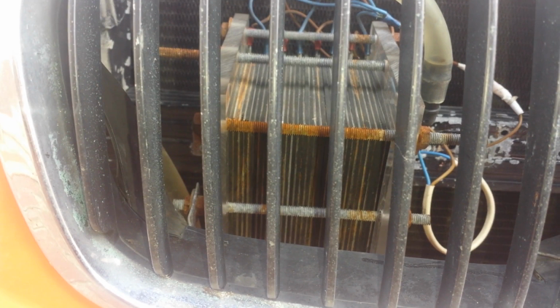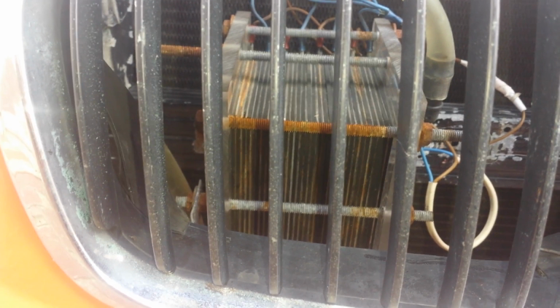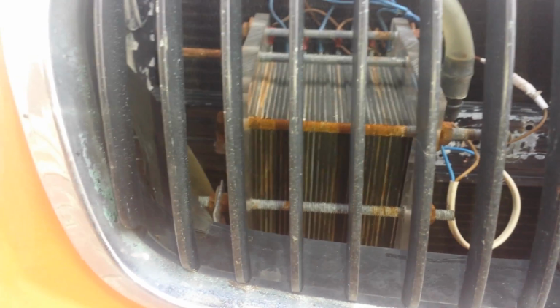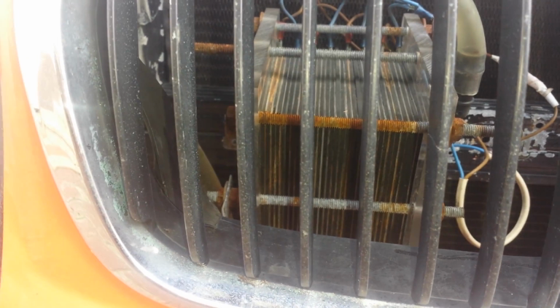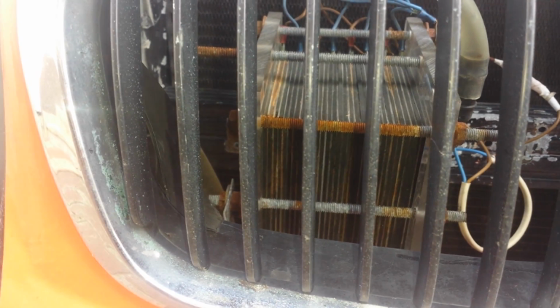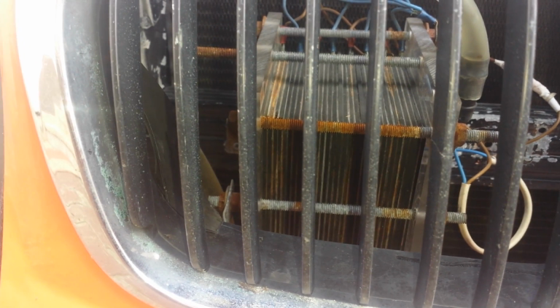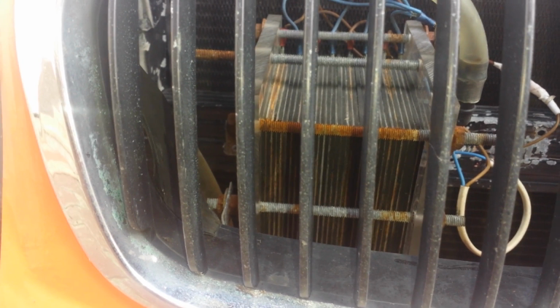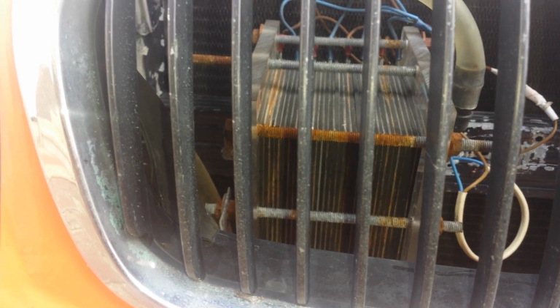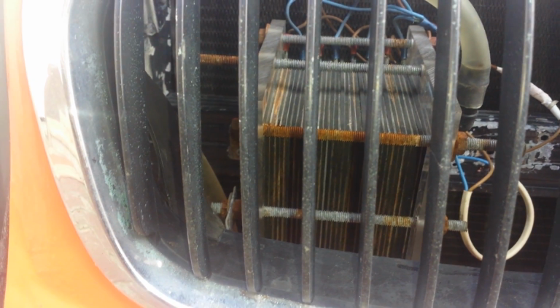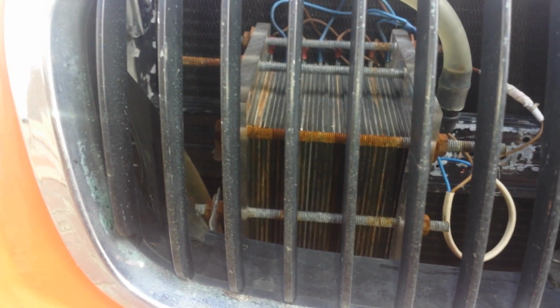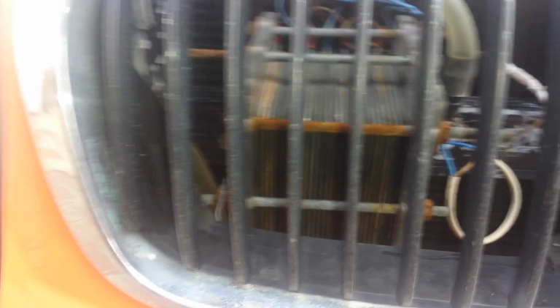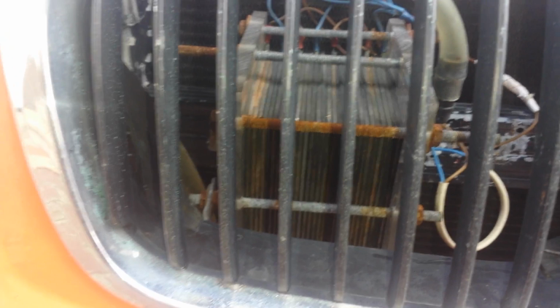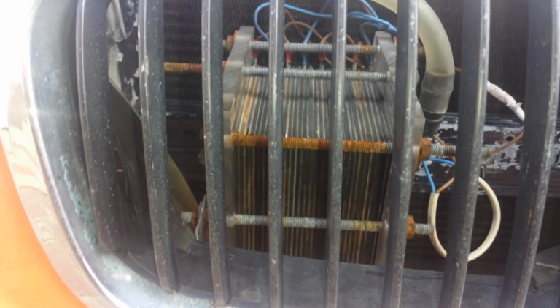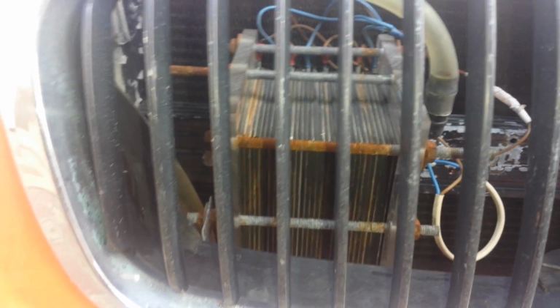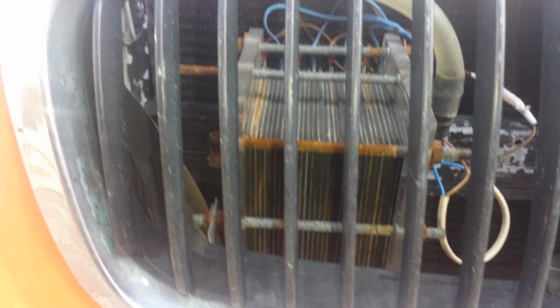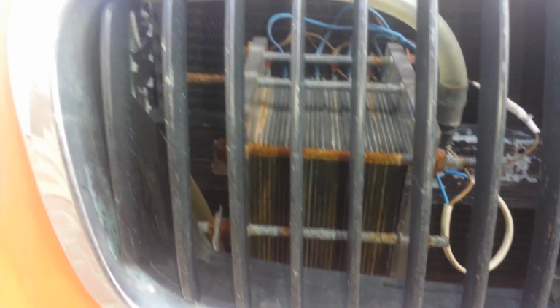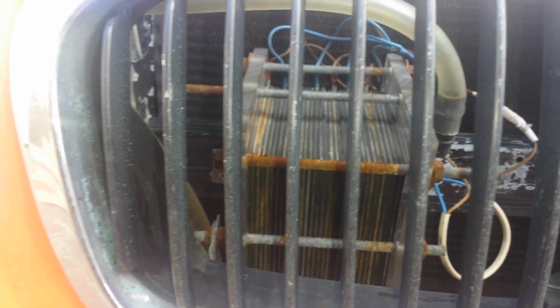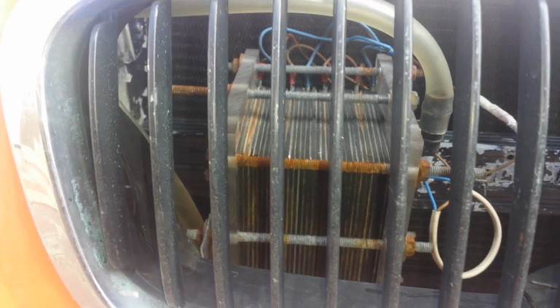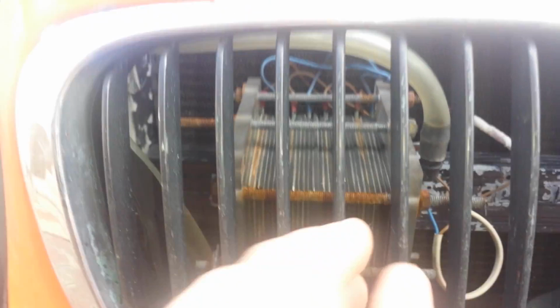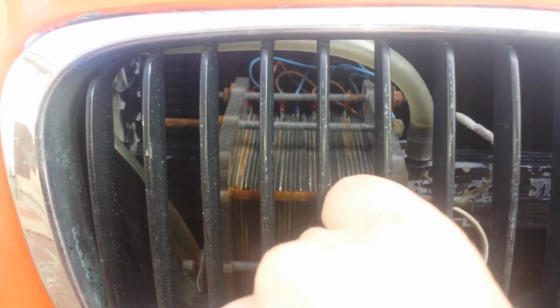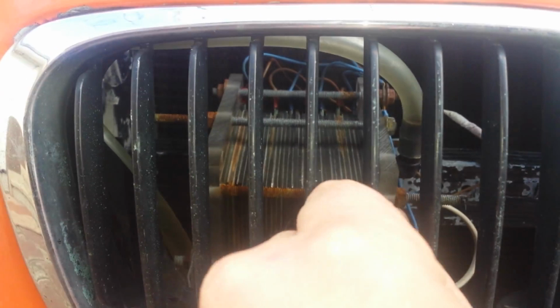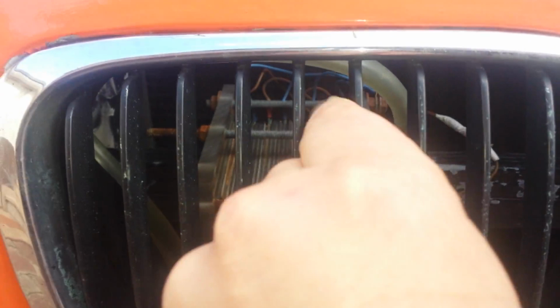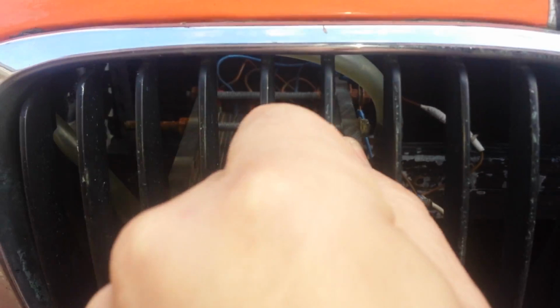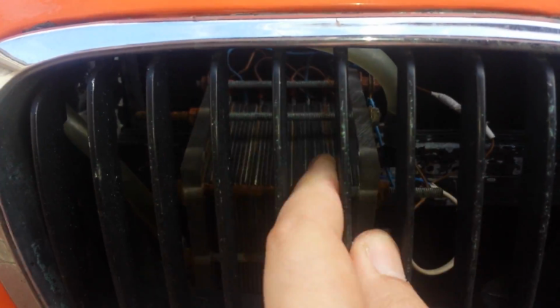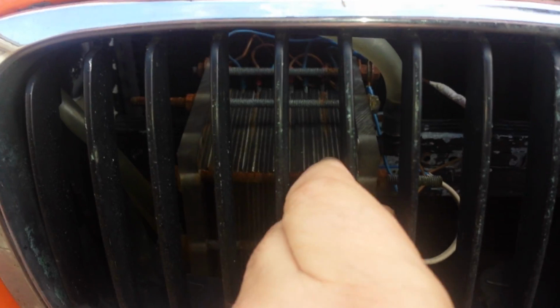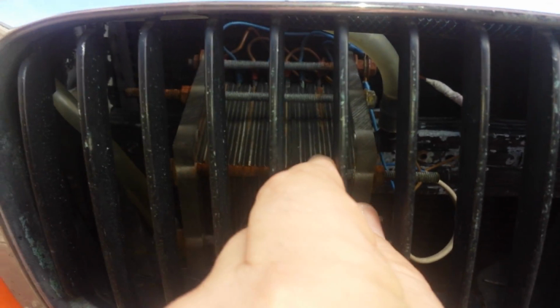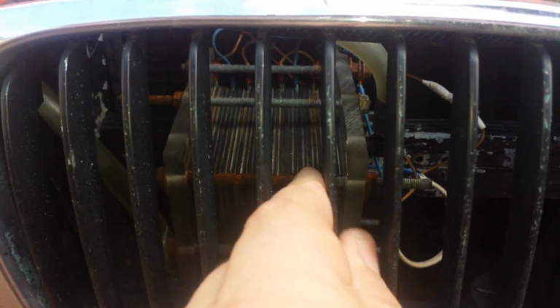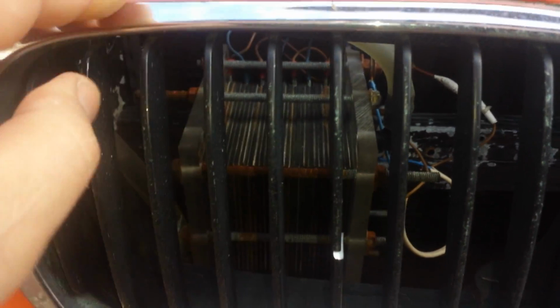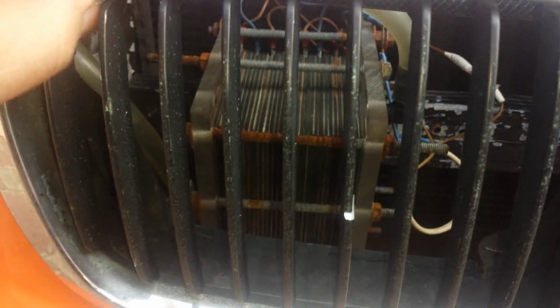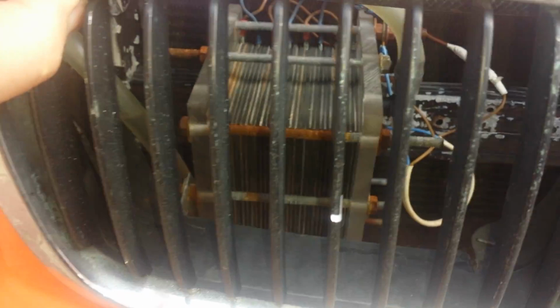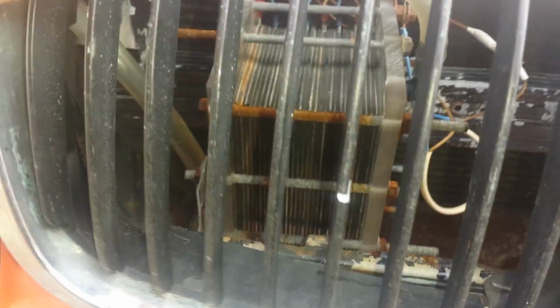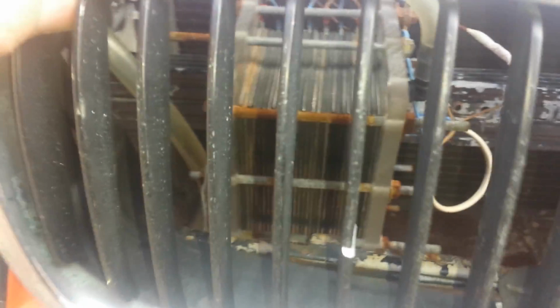Hi everybody, it's Miles here again. I've been getting a lot of questions on my hydrogen generator. I'll just take out my BMW mask so I can show you a little bit better.